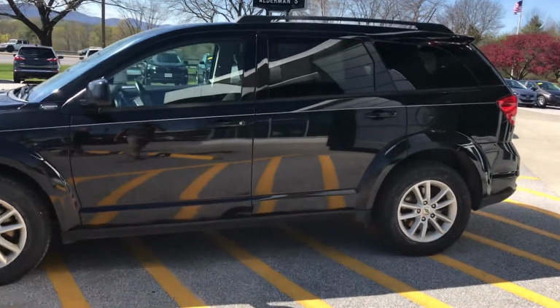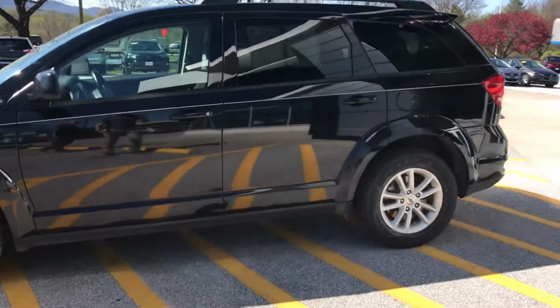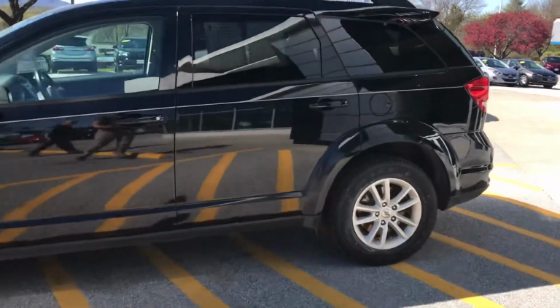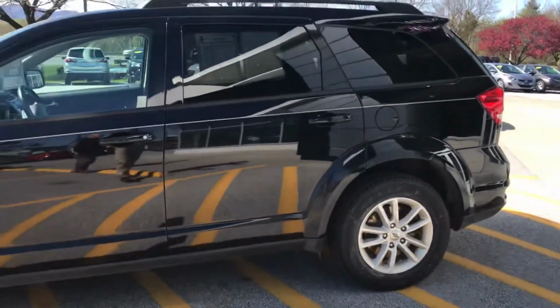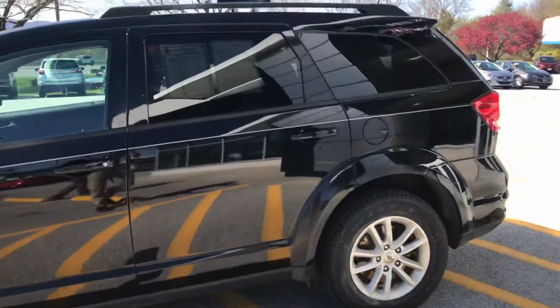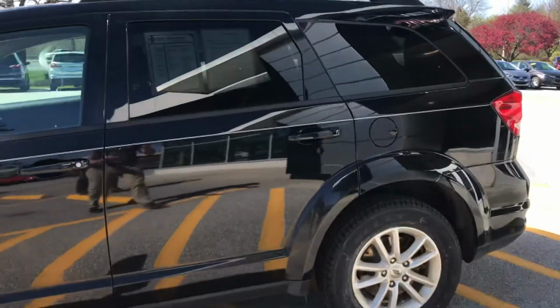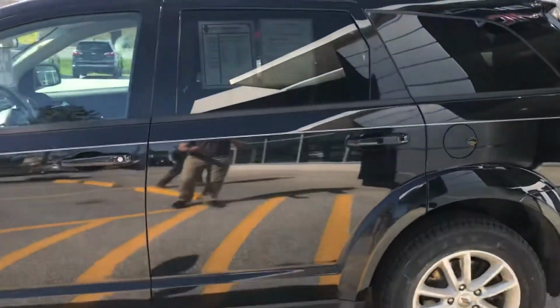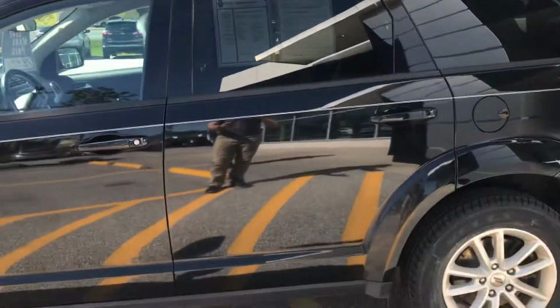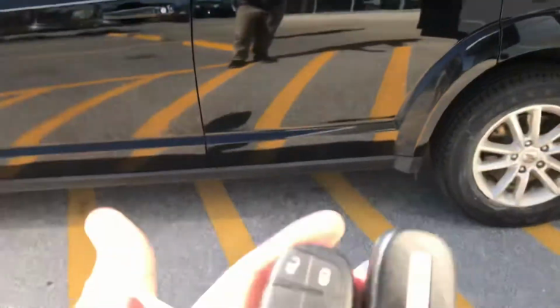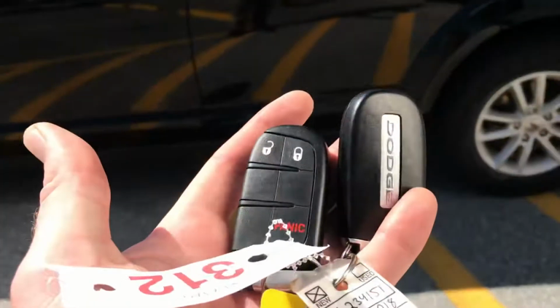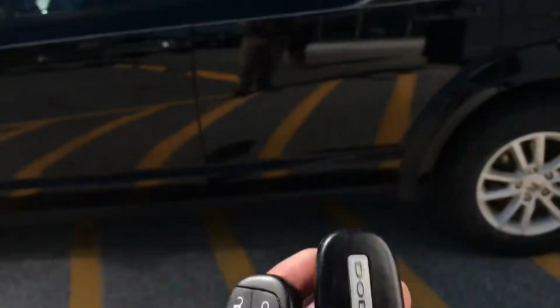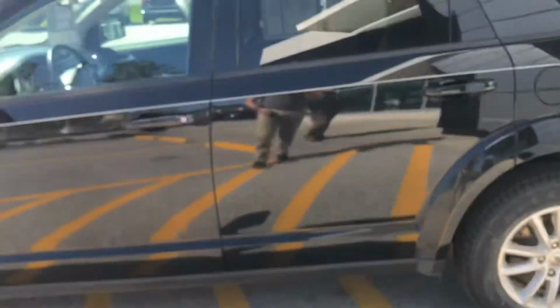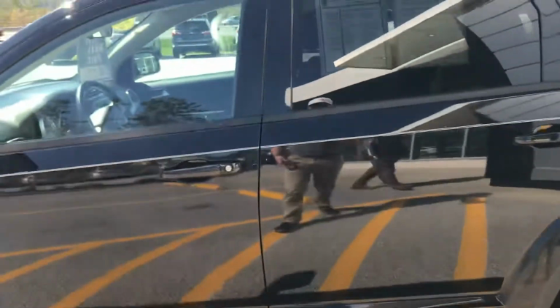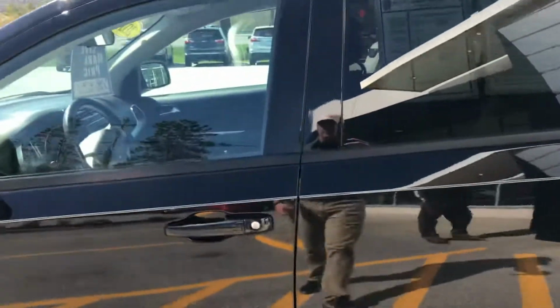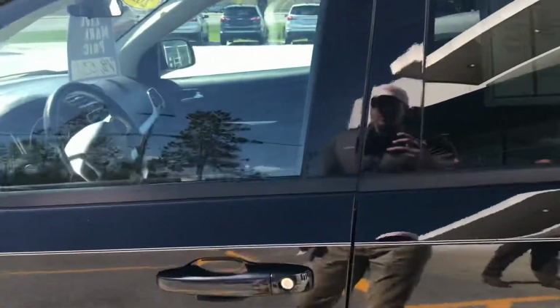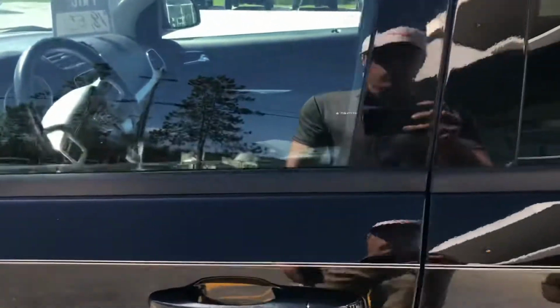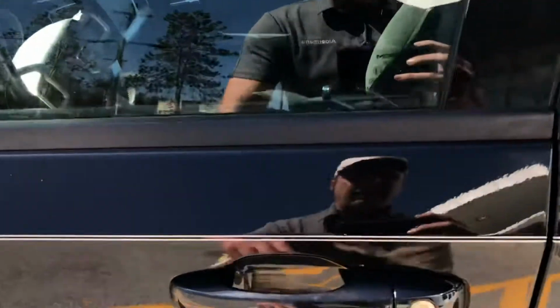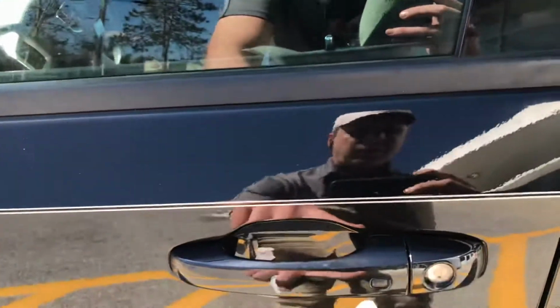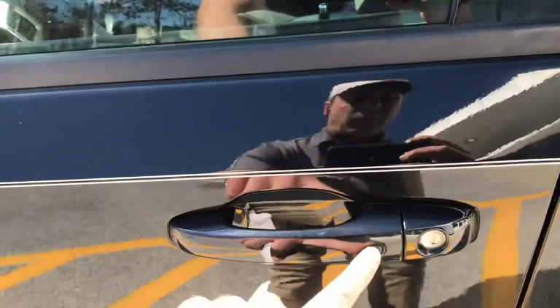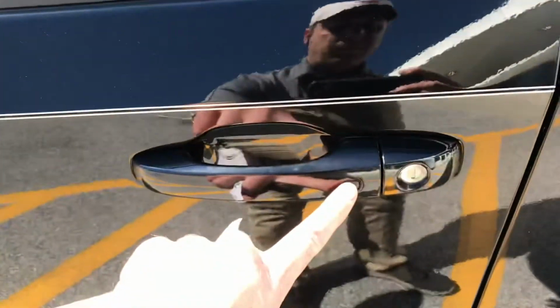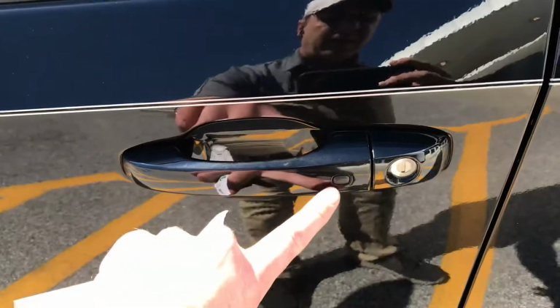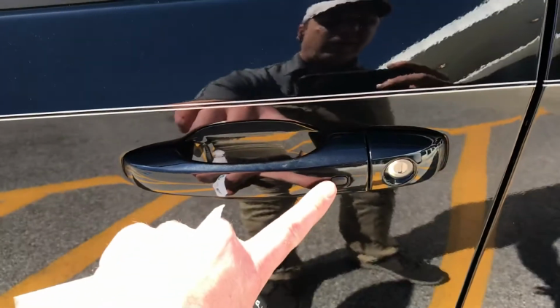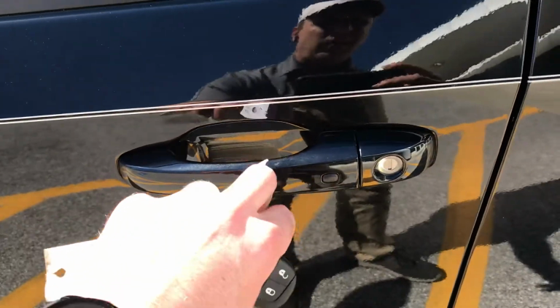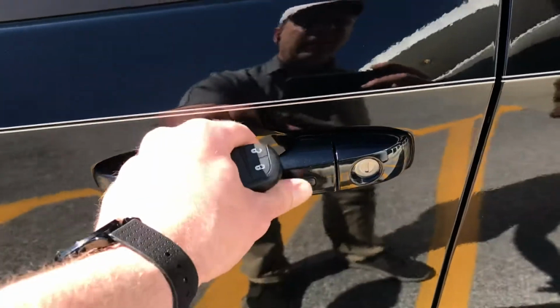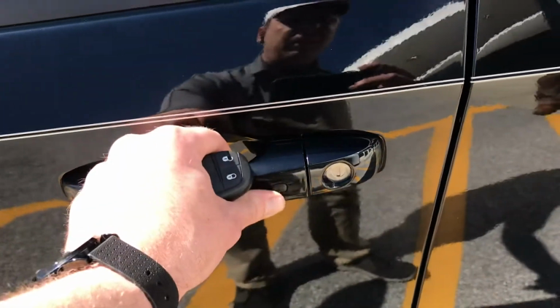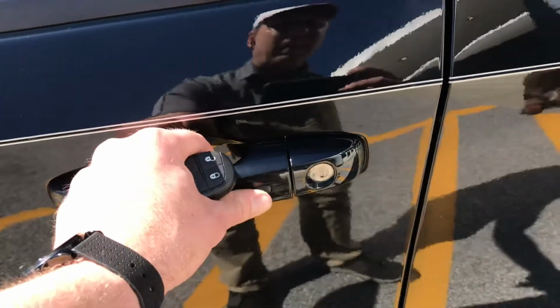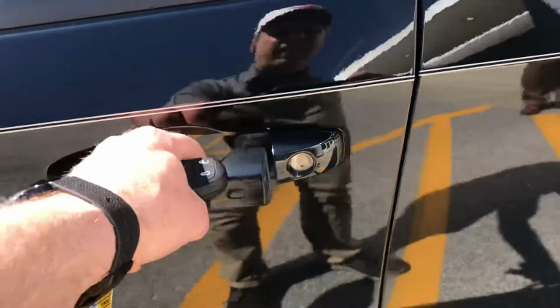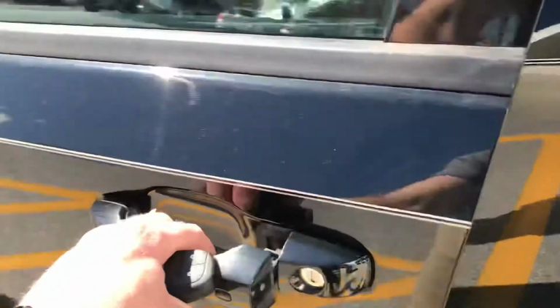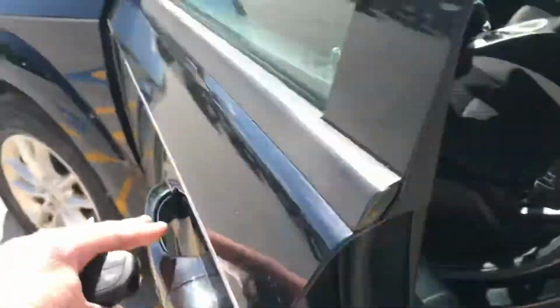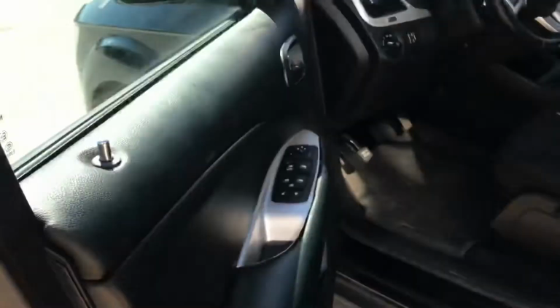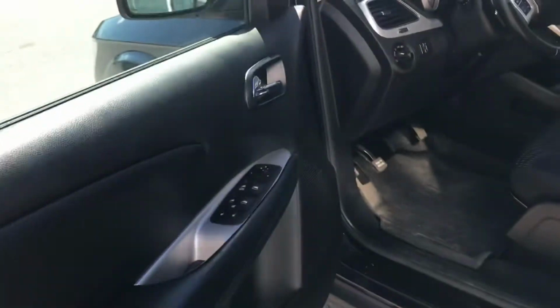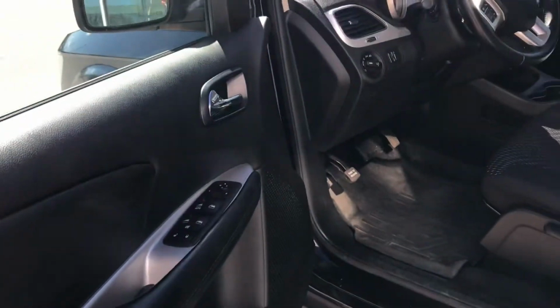One of the convenient features when approaching this vehicle, we do have a key fob with keyless start as well as keyless entry. By pushing this button right on our door handle, we can keep the key fob right in our pocket and unlock the vehicle right from there.